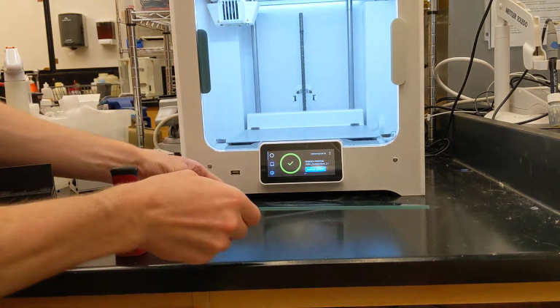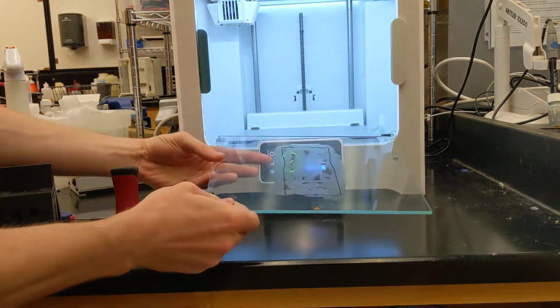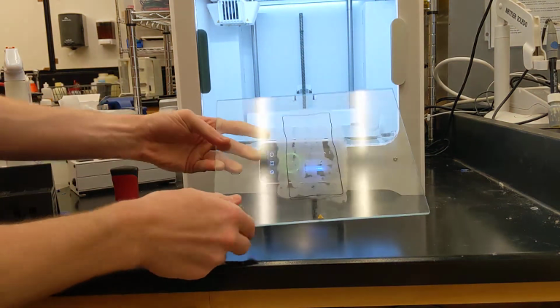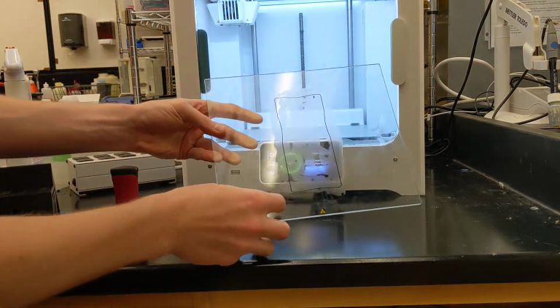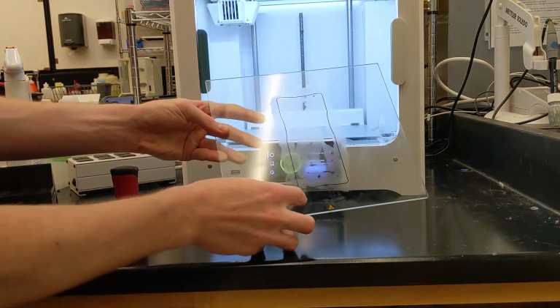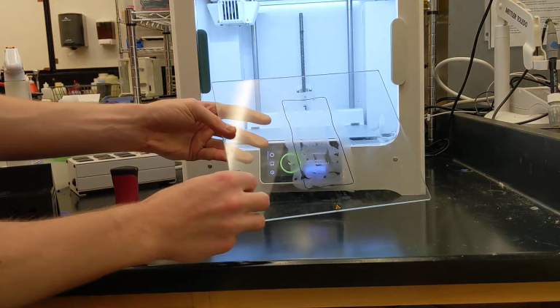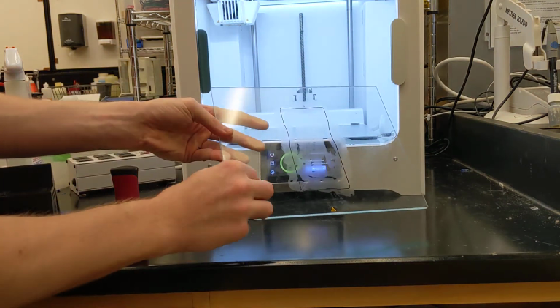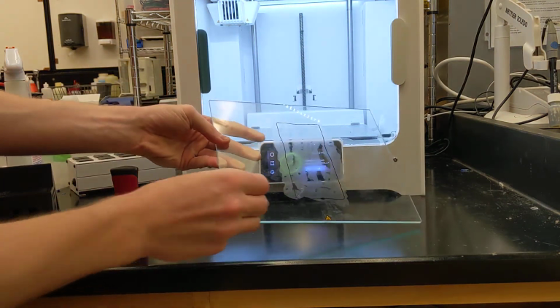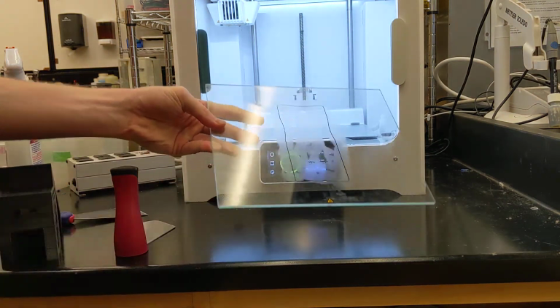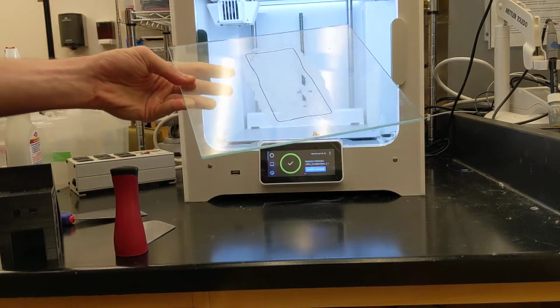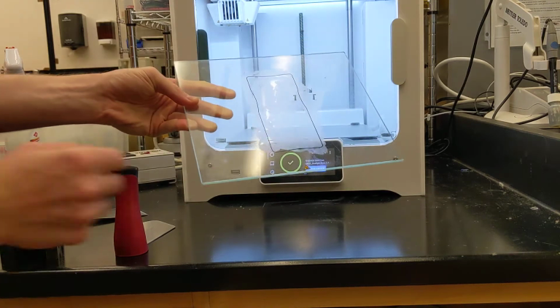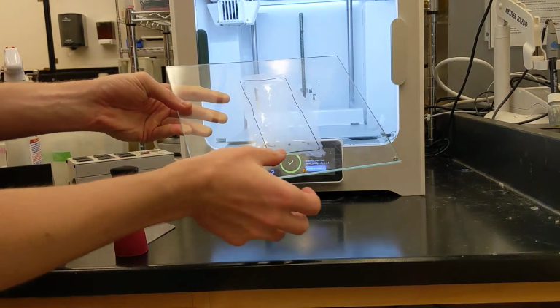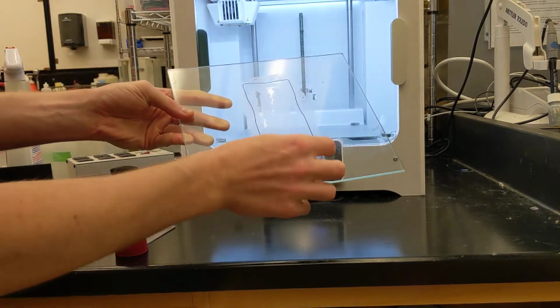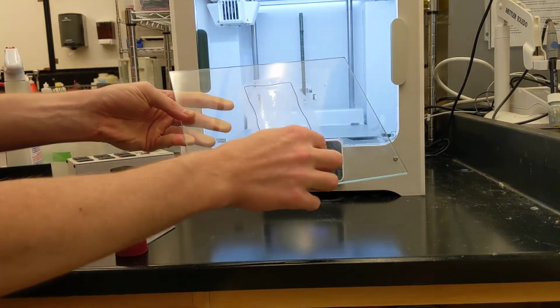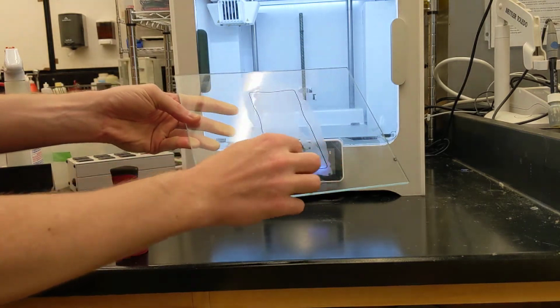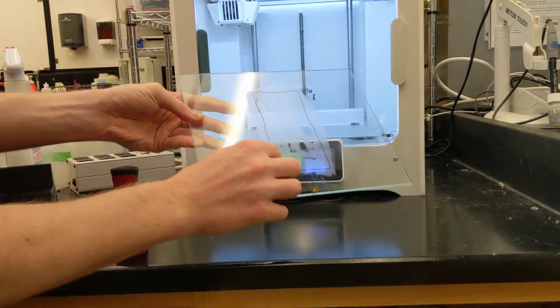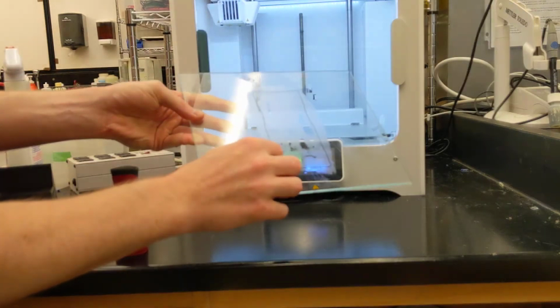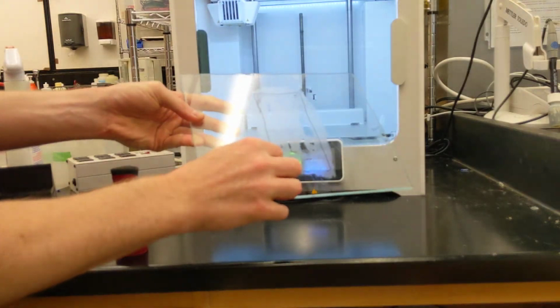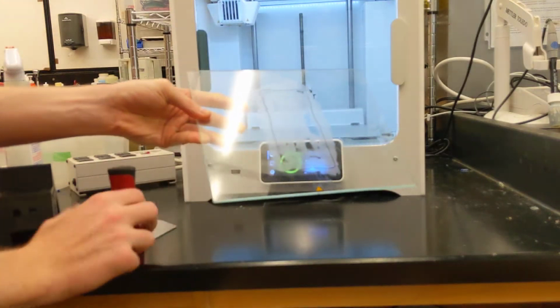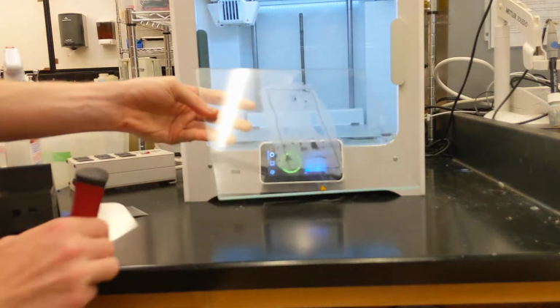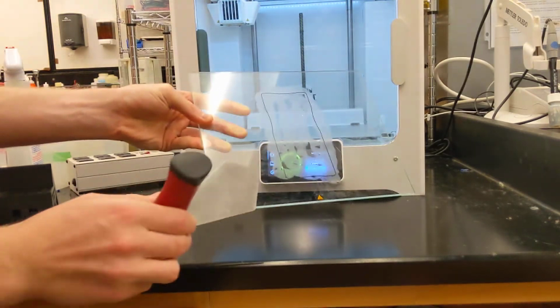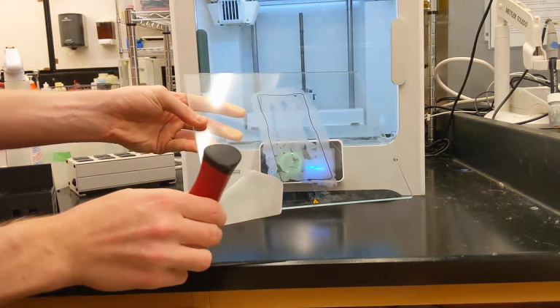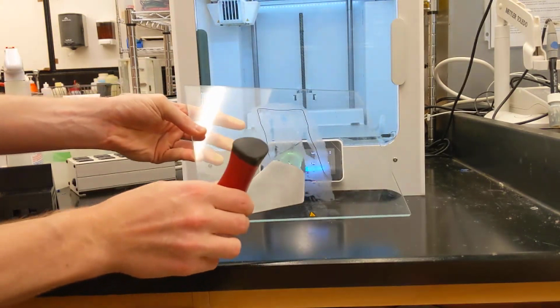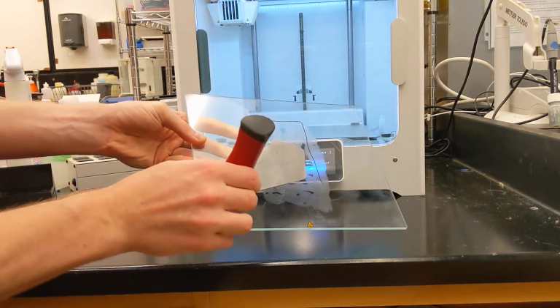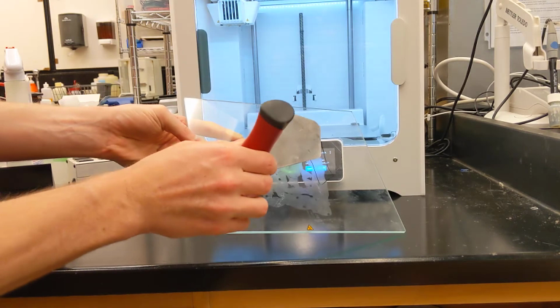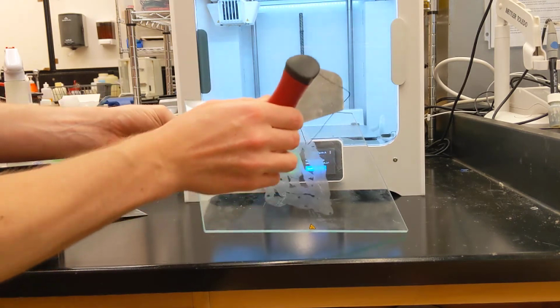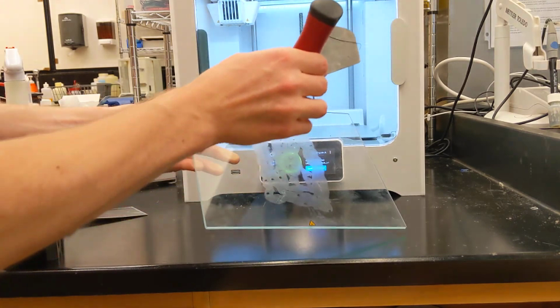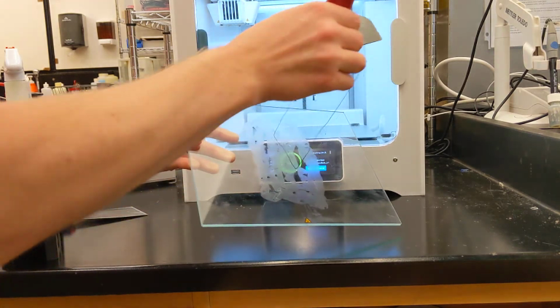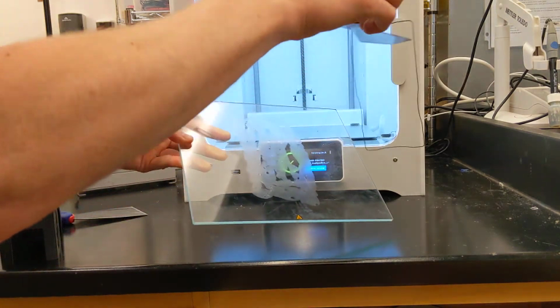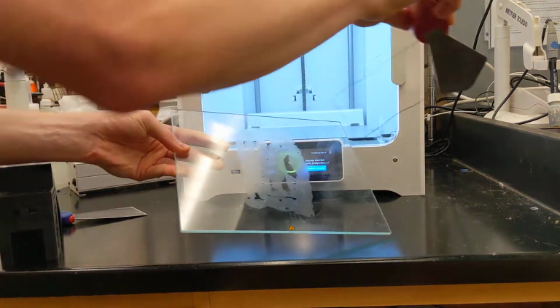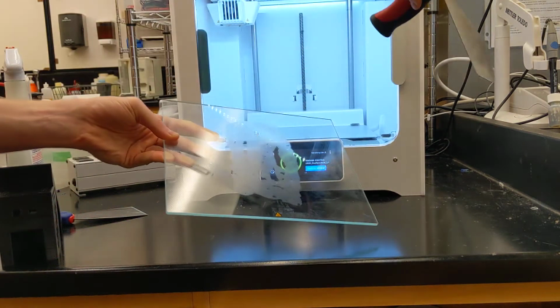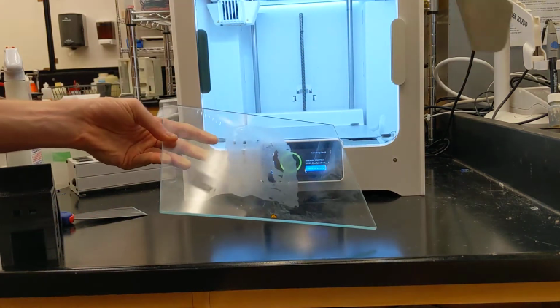After you've done that, whatever your adhesion method was might still be stuck. In this case, I used a skirt, so you can see this very thin single line. I'm going to remove that.